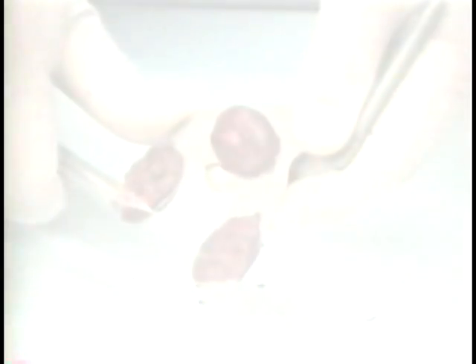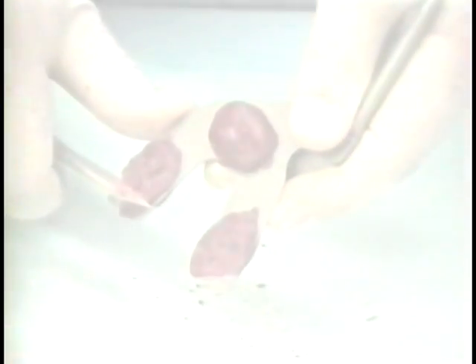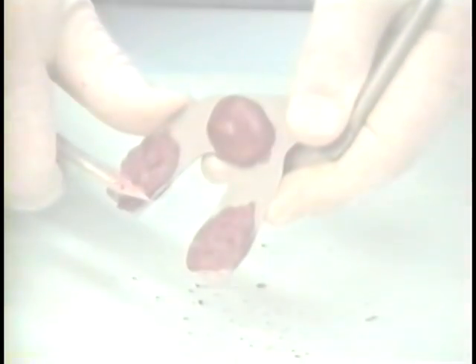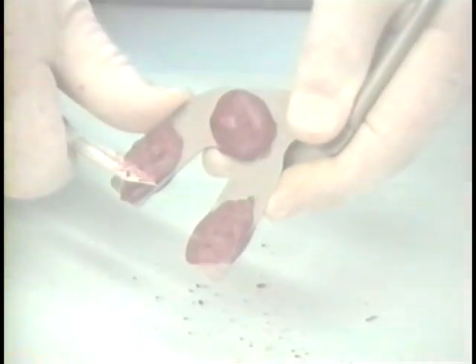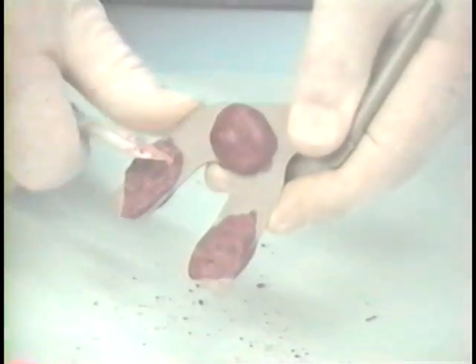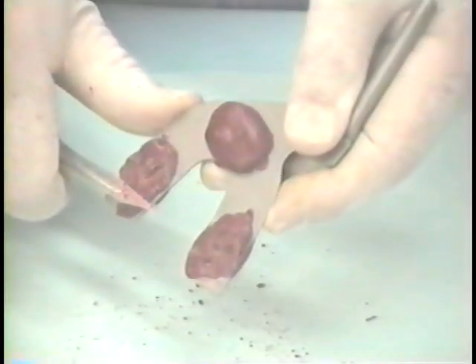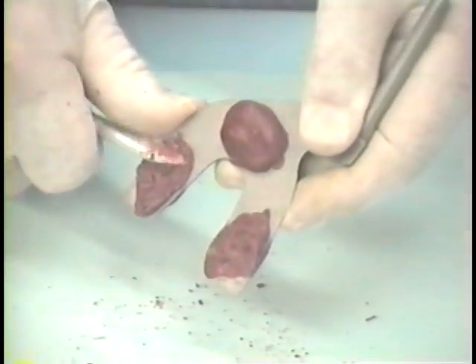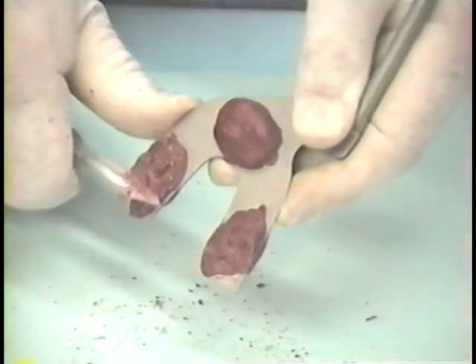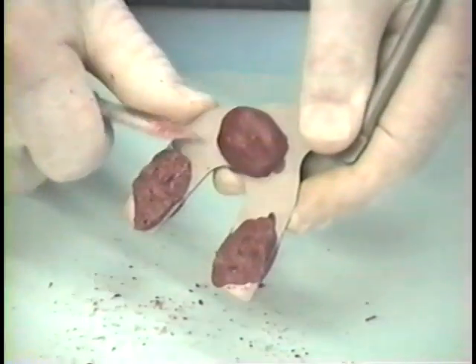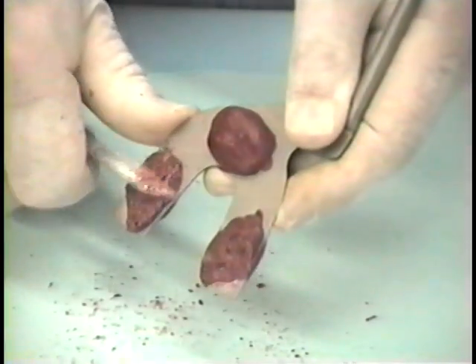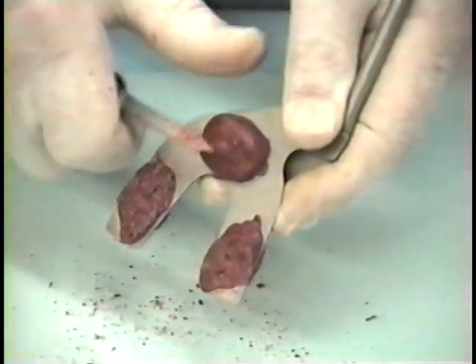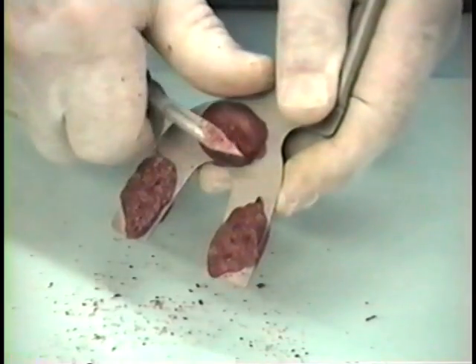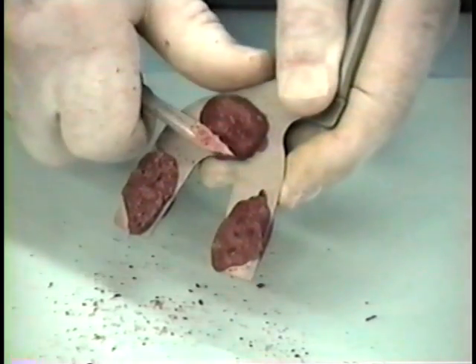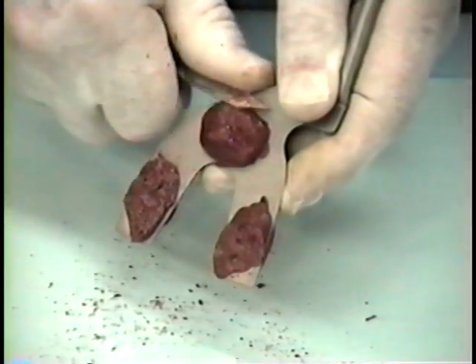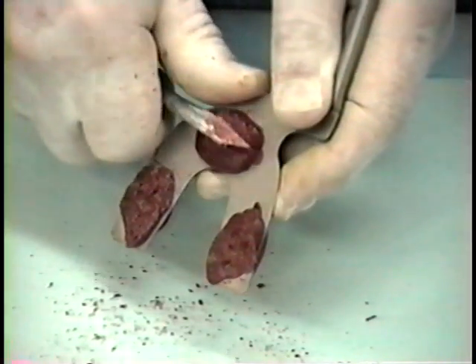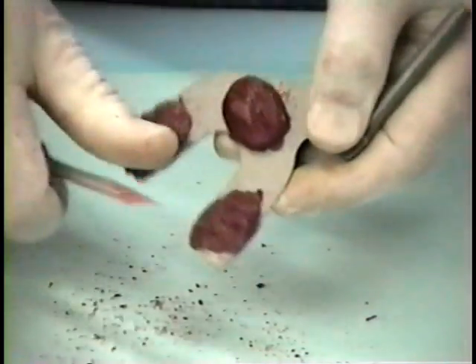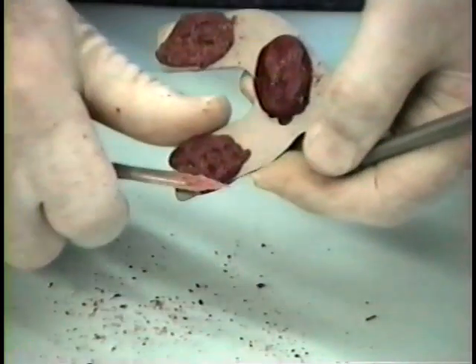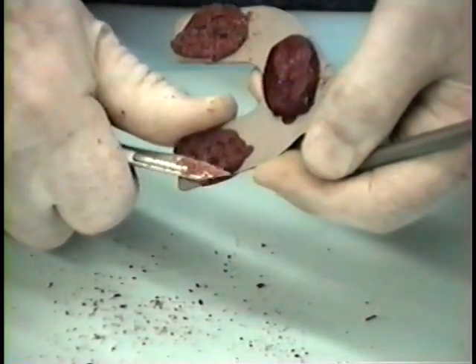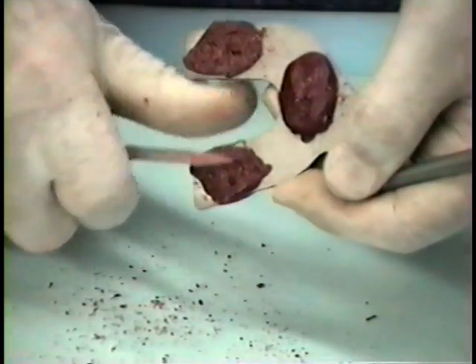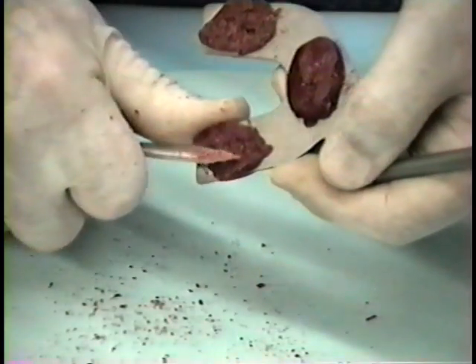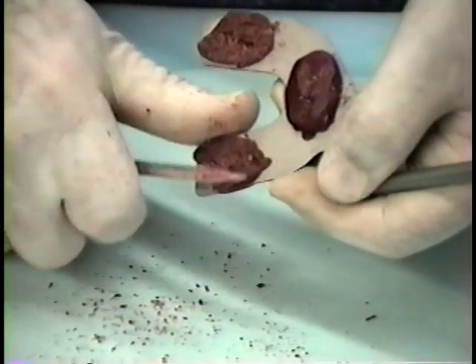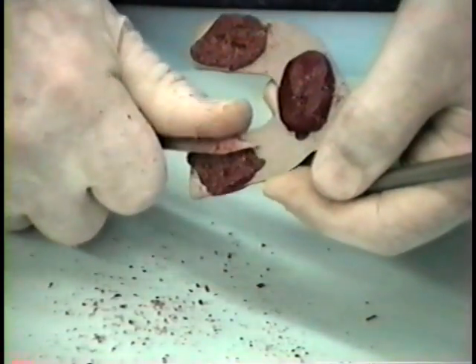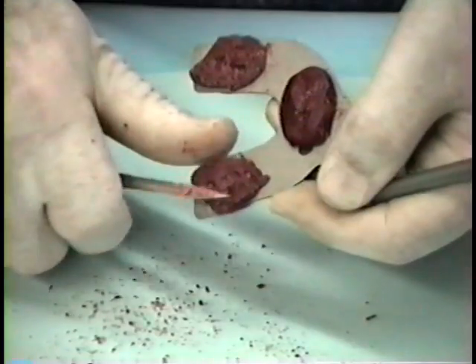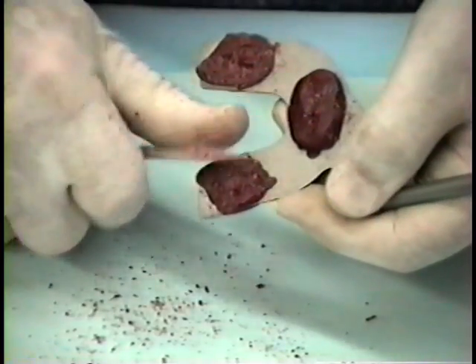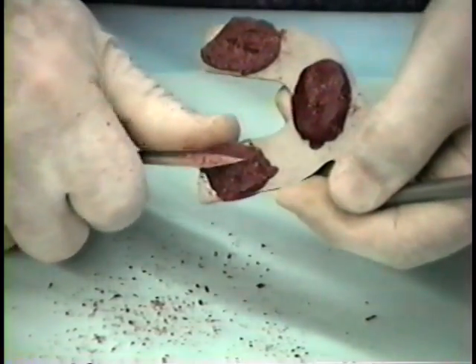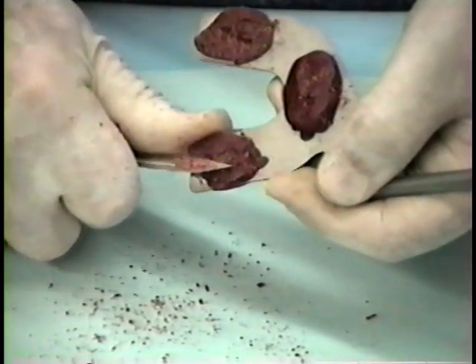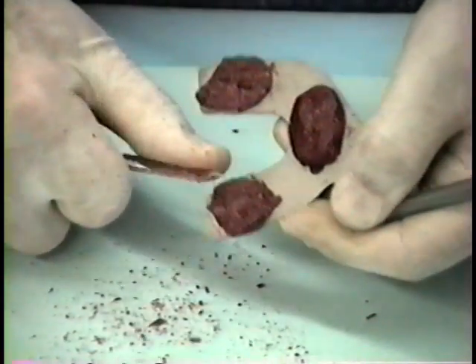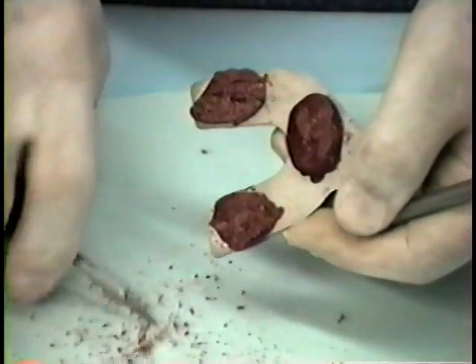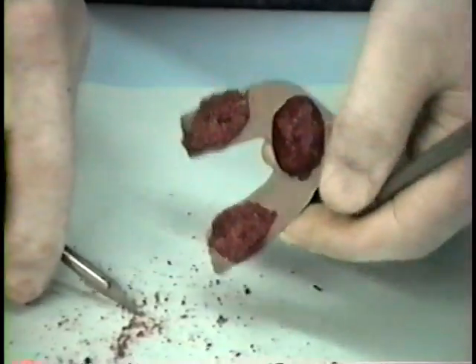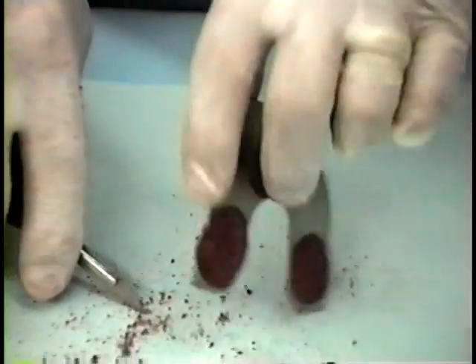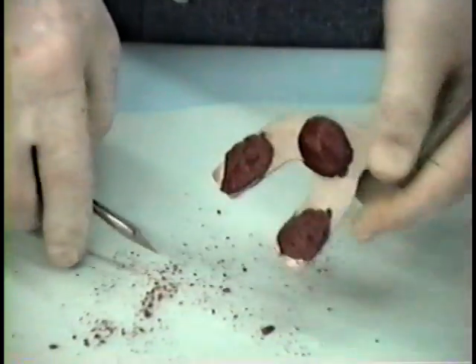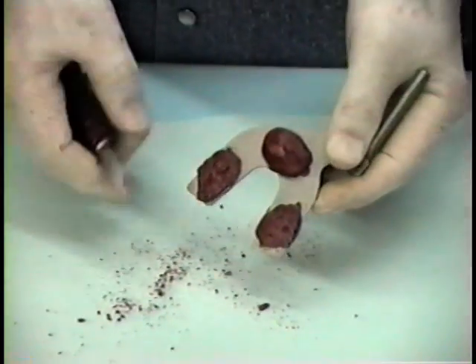Cut back excess compound with a sharp Bard Parker knife, leaving no more than one millimeter impressions of teeth. Also cut back distal extension edentulous areas, leaving only the area of ridge with dense attached gingiva.